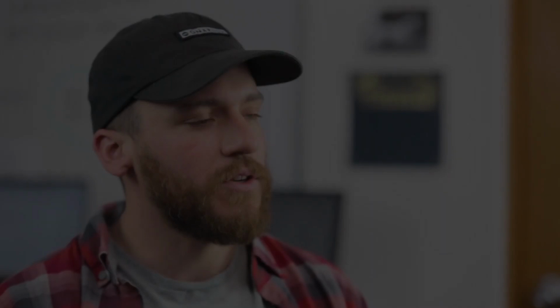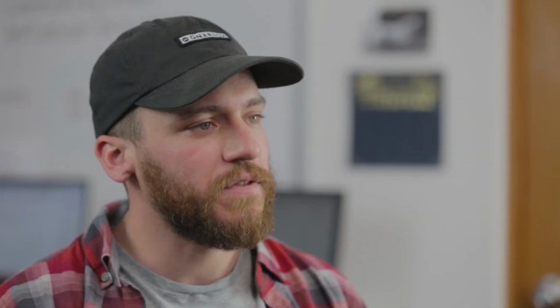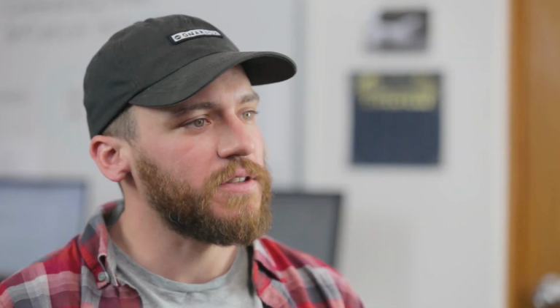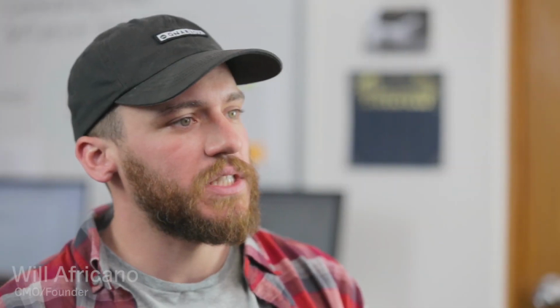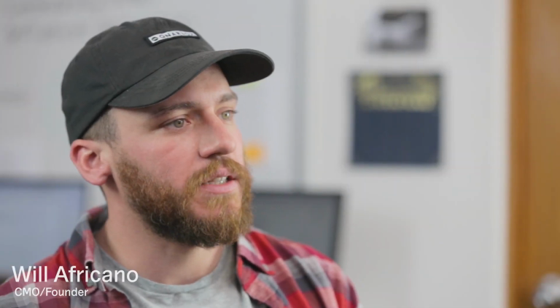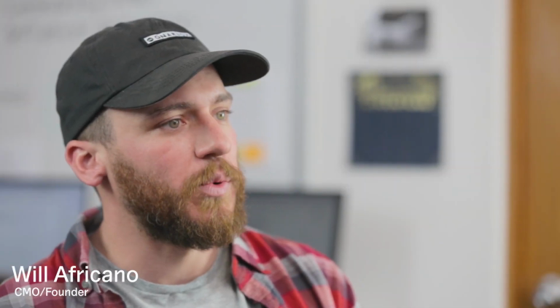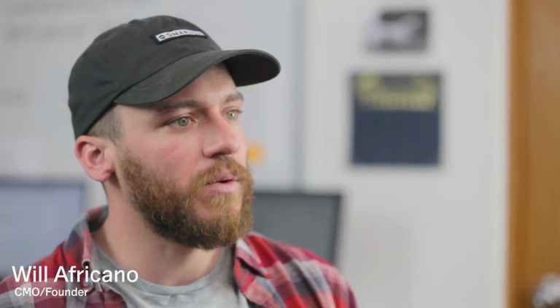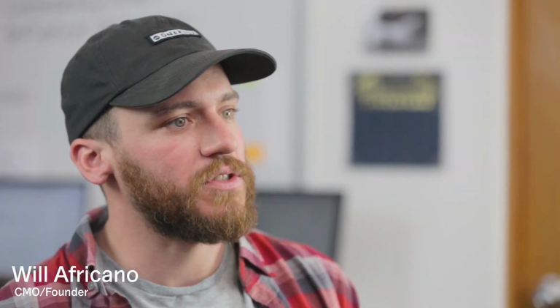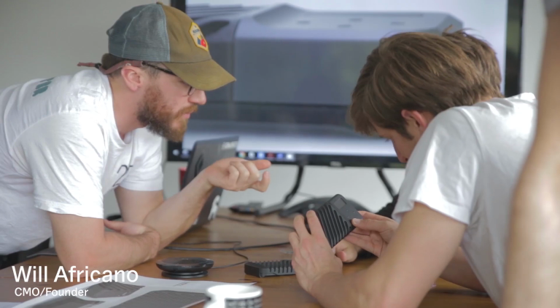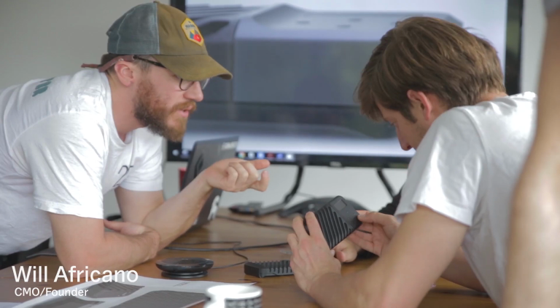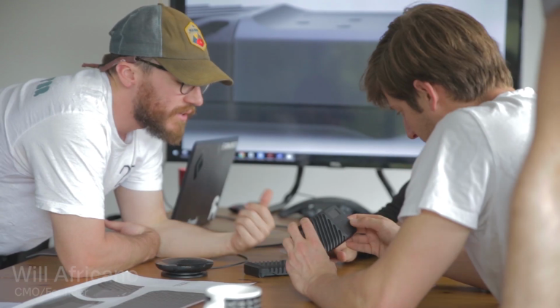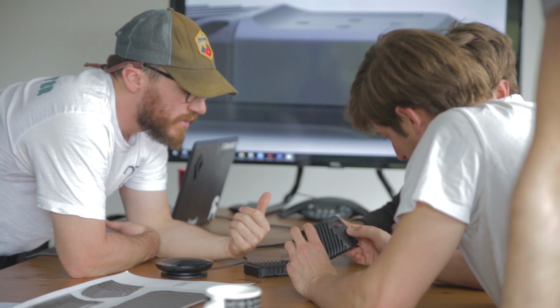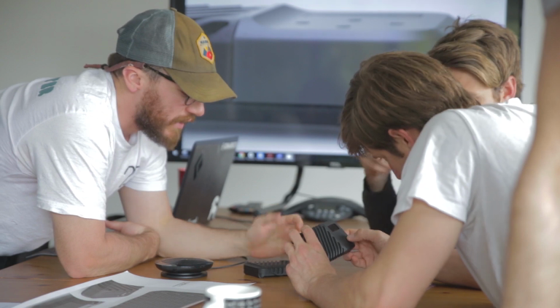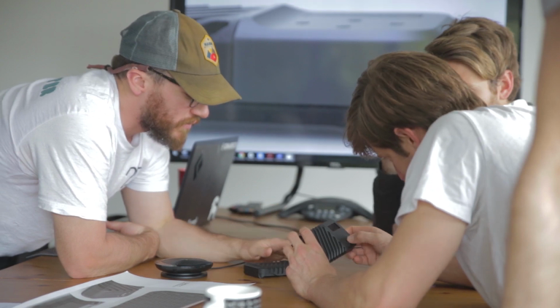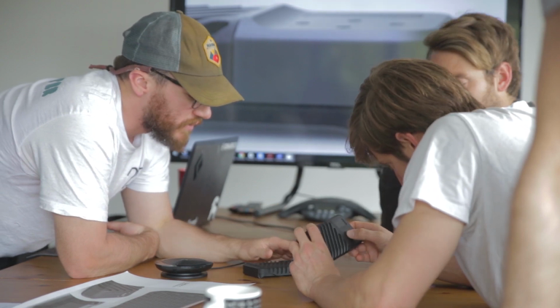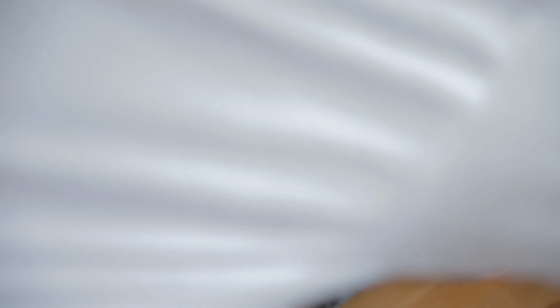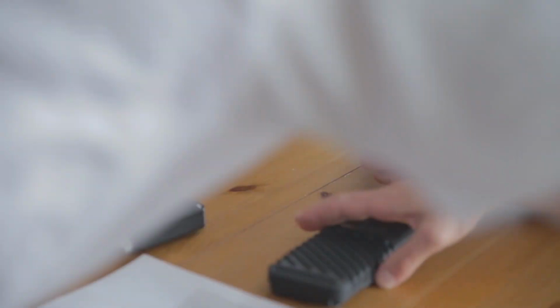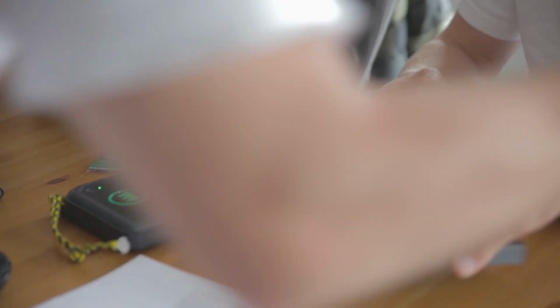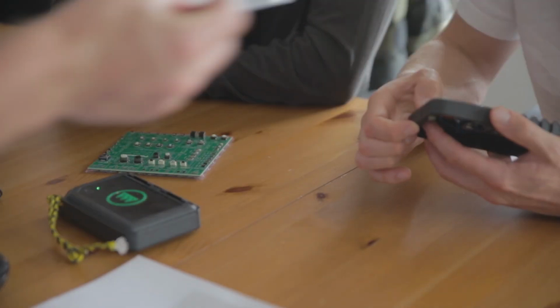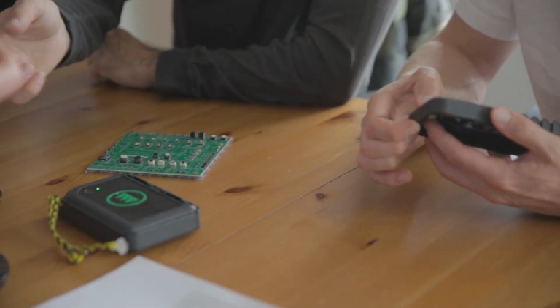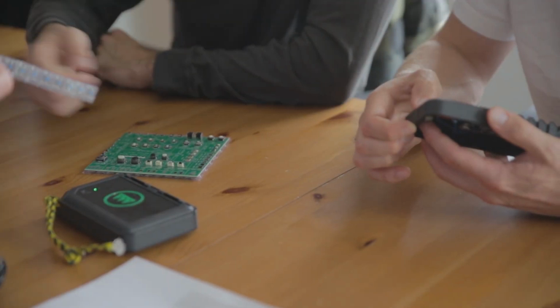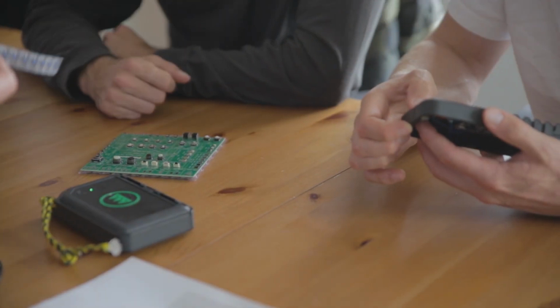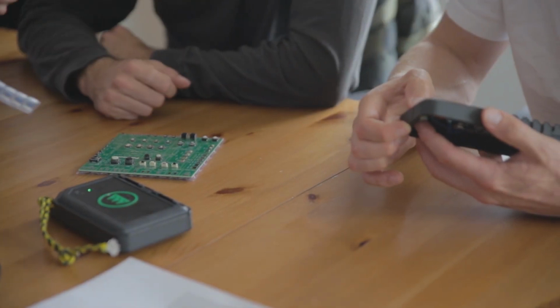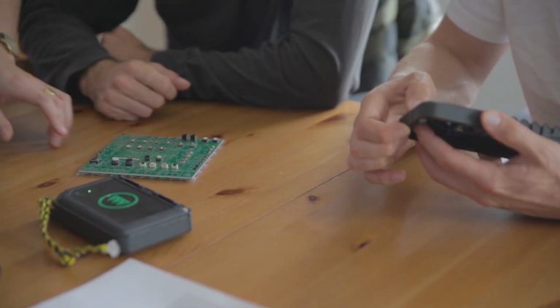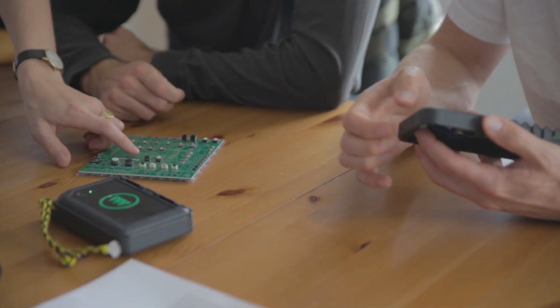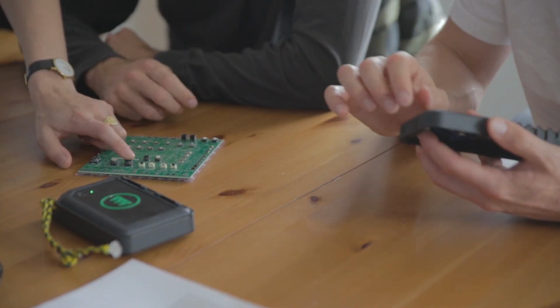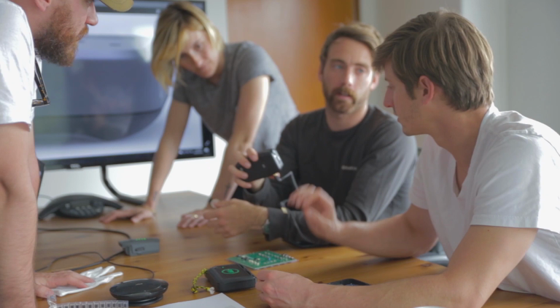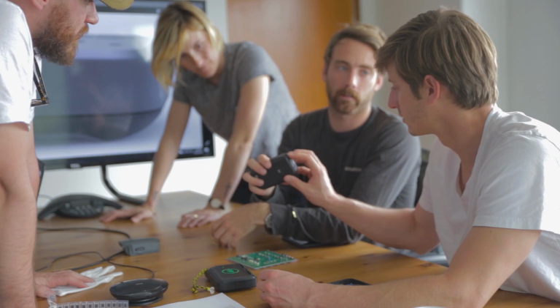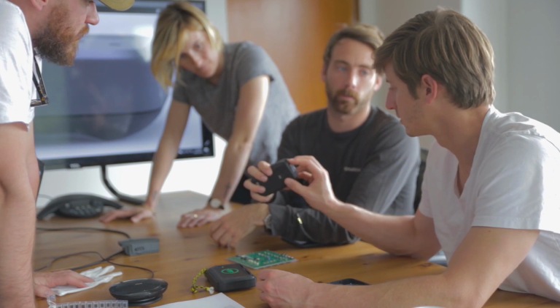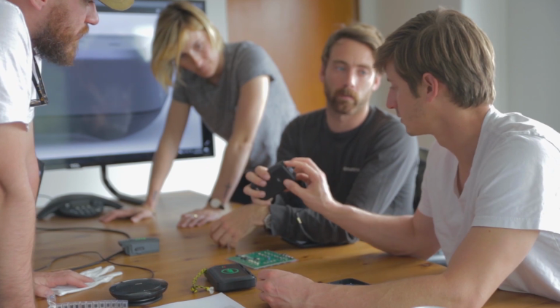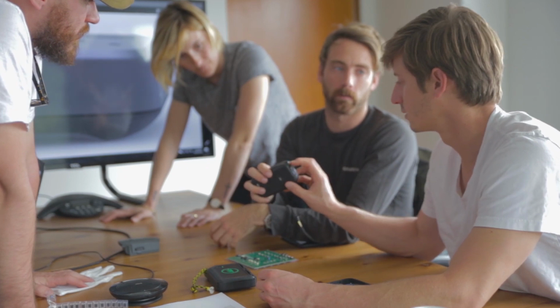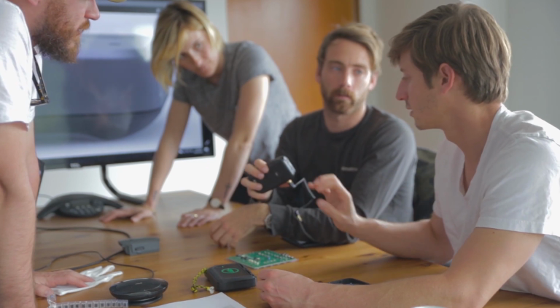One of the first things we designed in the 2.0 was a screen of buttons so our users could back up without a phone. The four-button system with OLED is going to let you navigate menus and know what is happening on the box at all times.